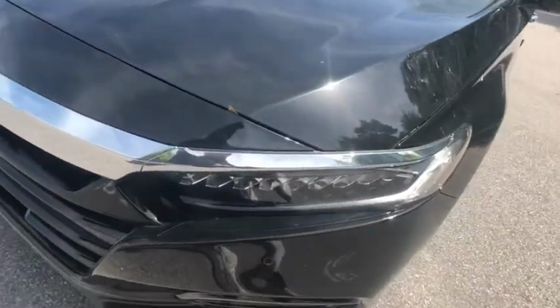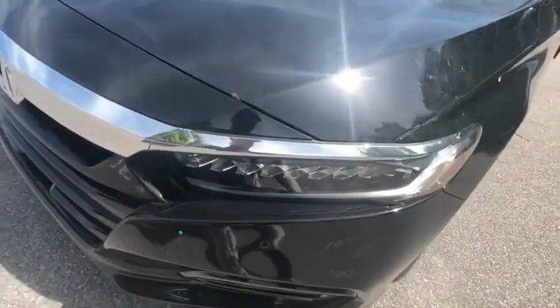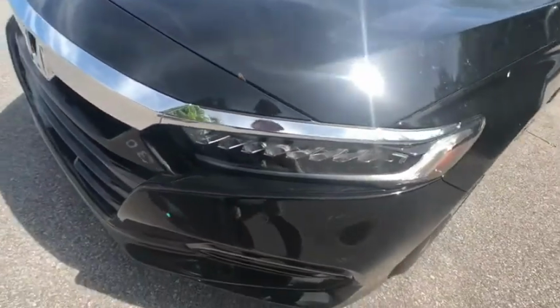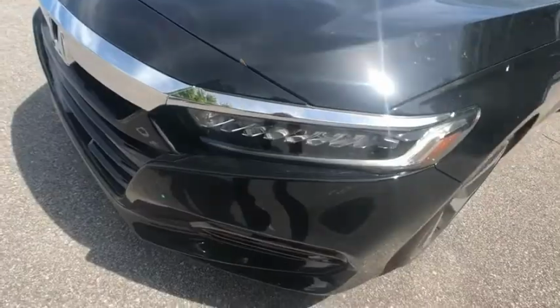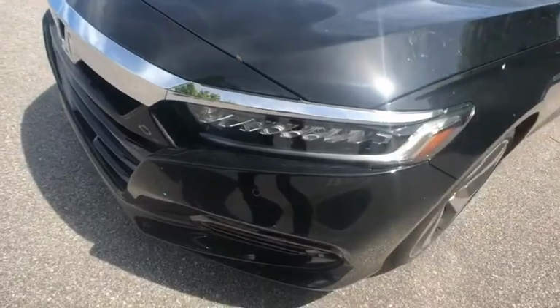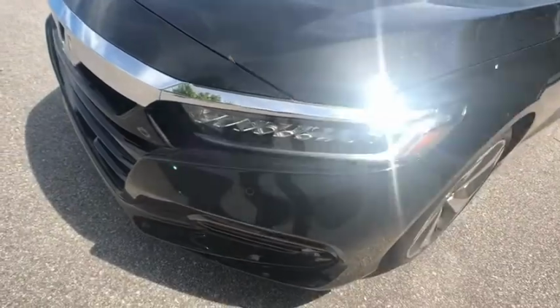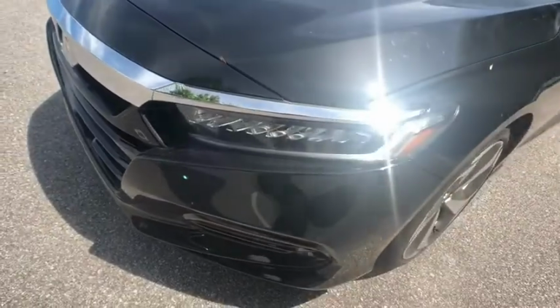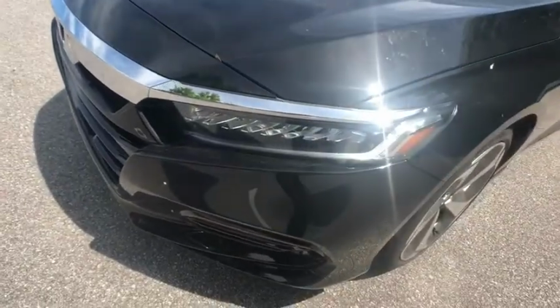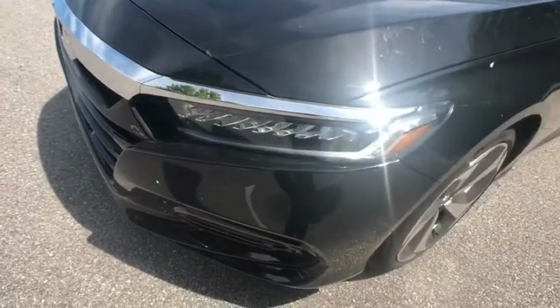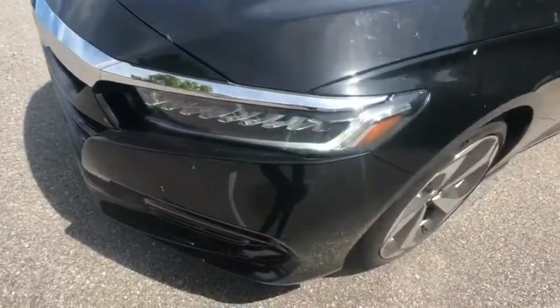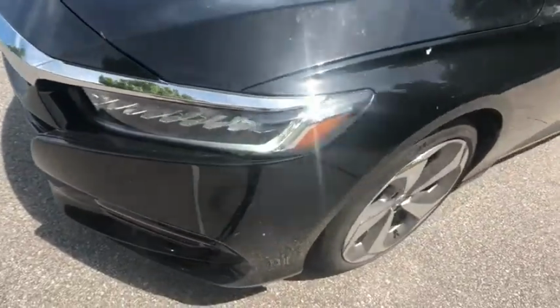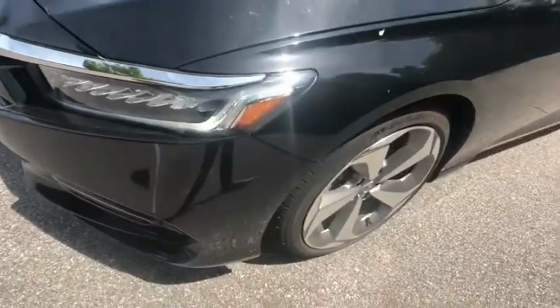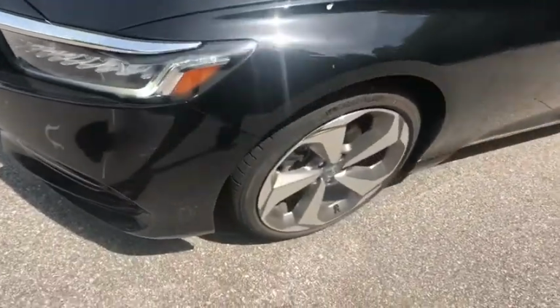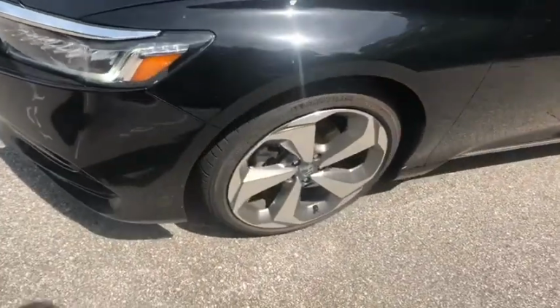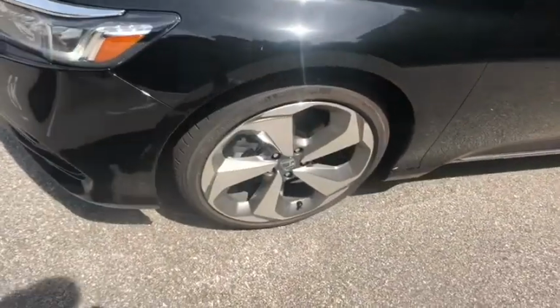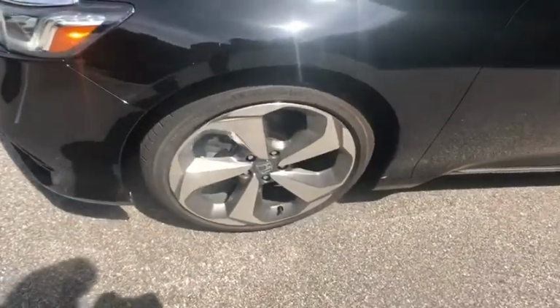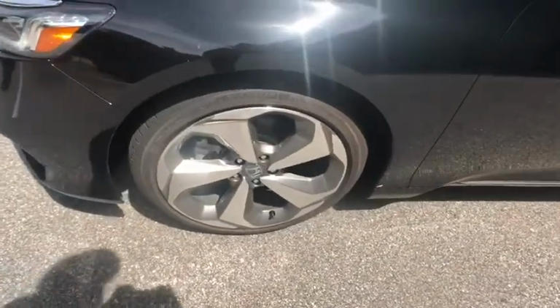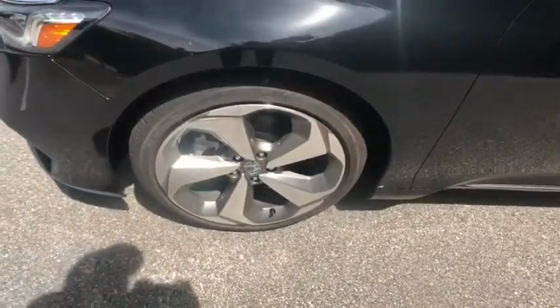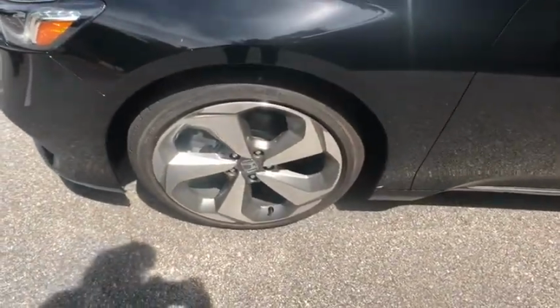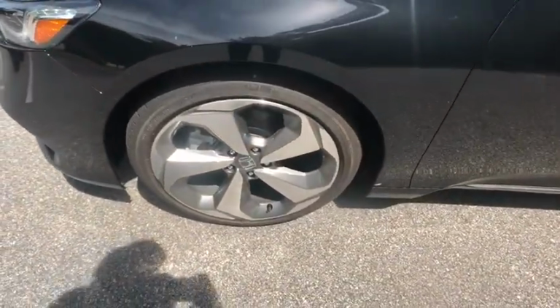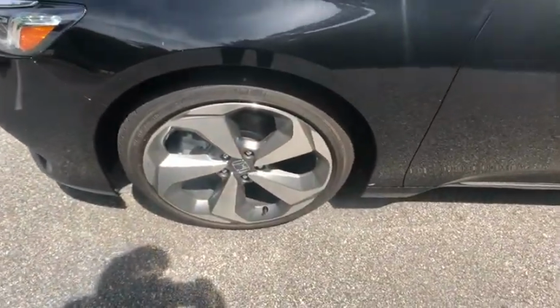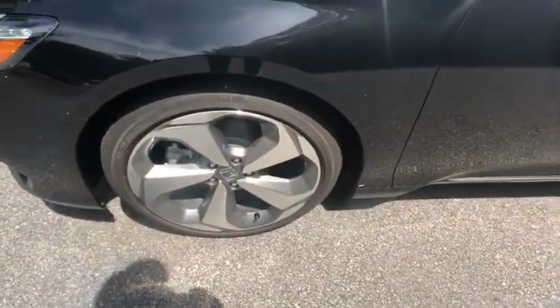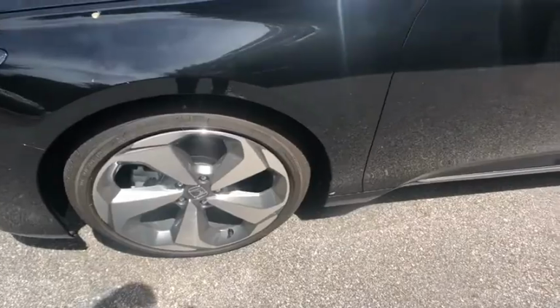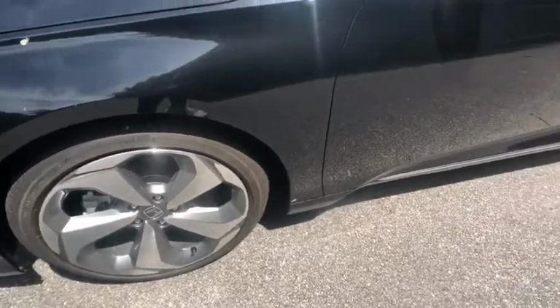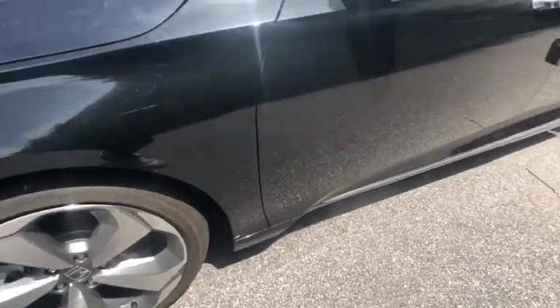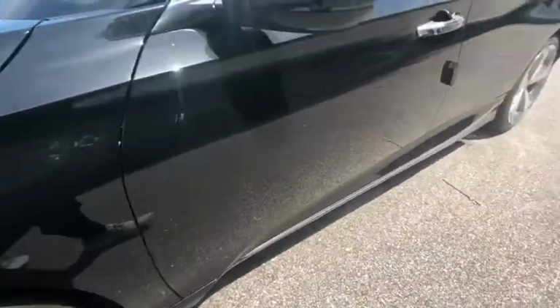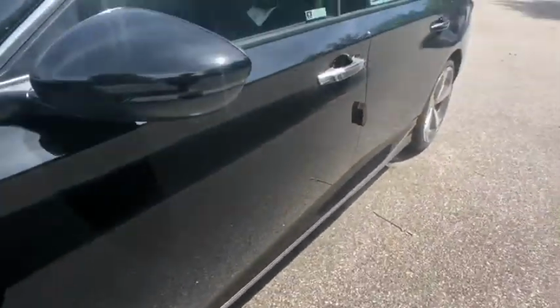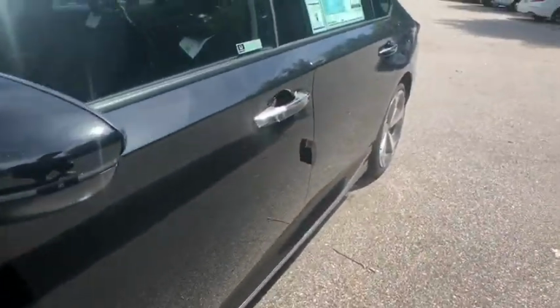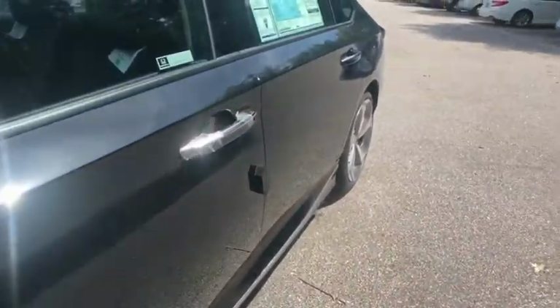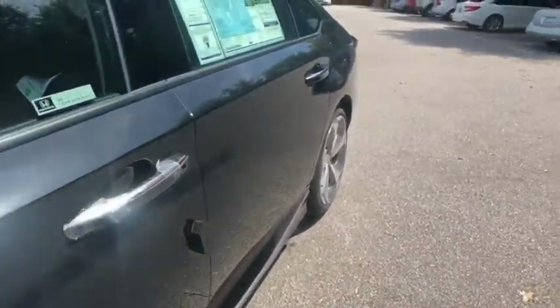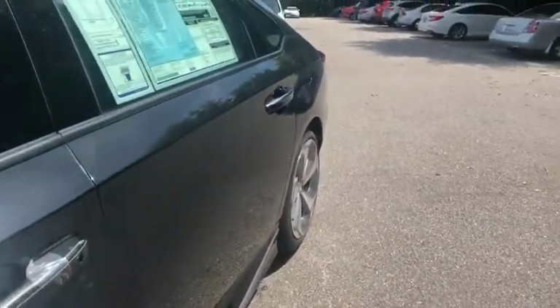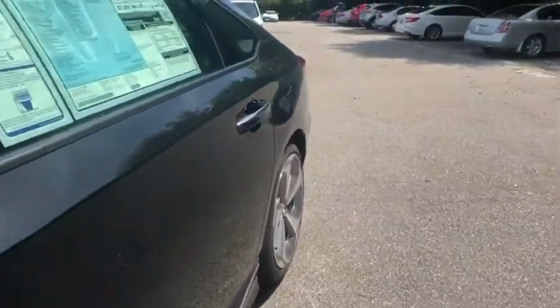Fog lights, heated front seats, compass, power windows, trip computer, security system, rear window defroster, tachometer, panic alarm.